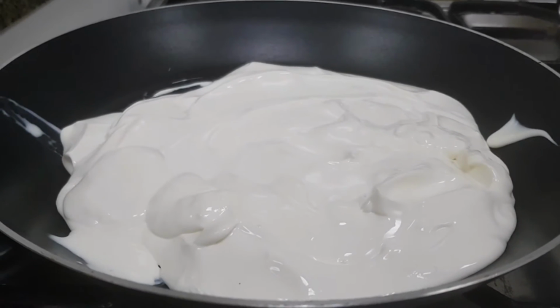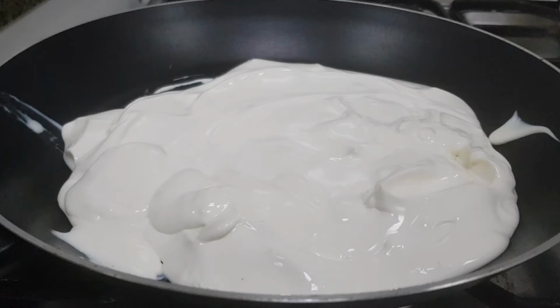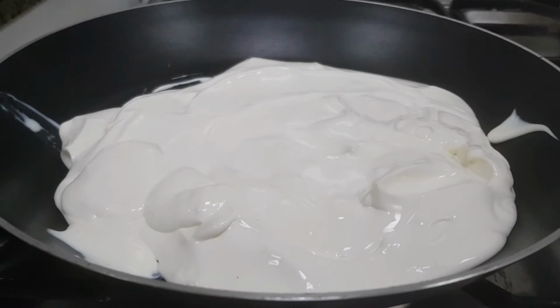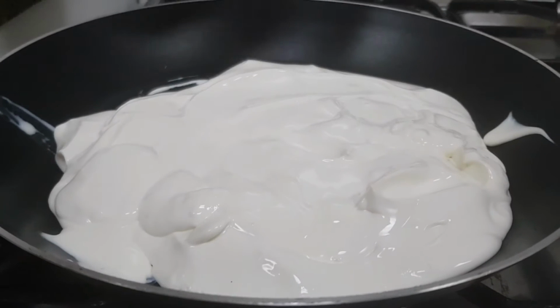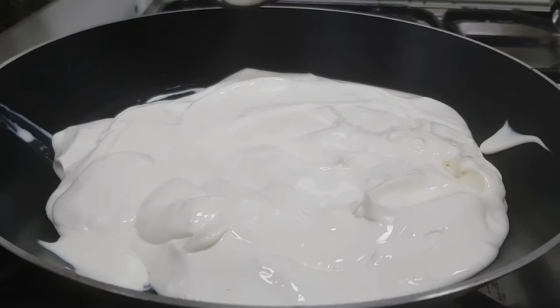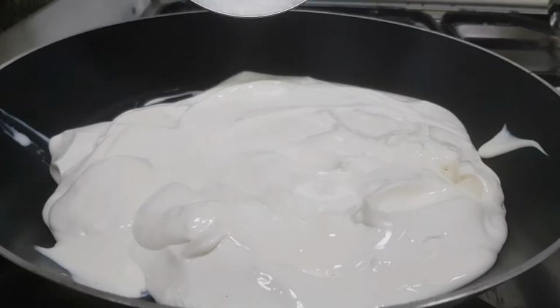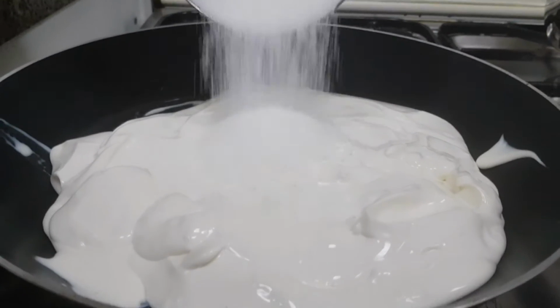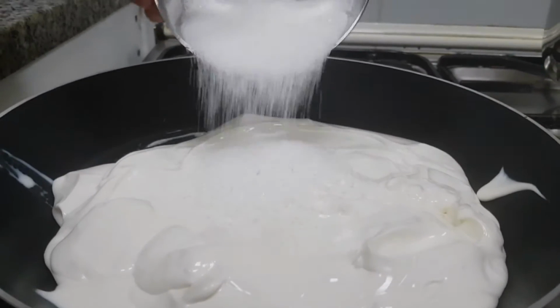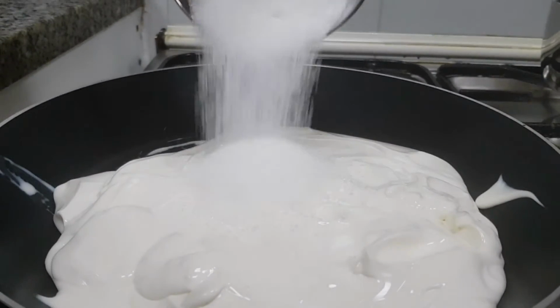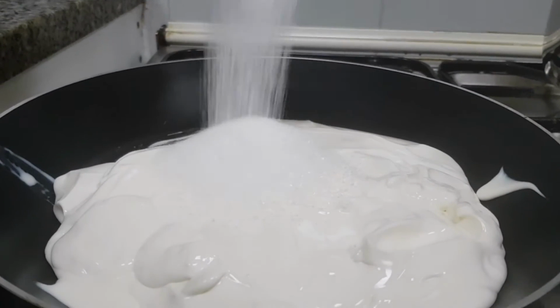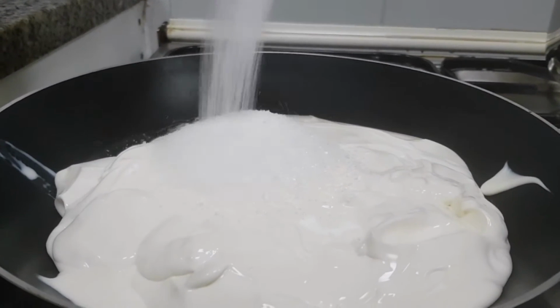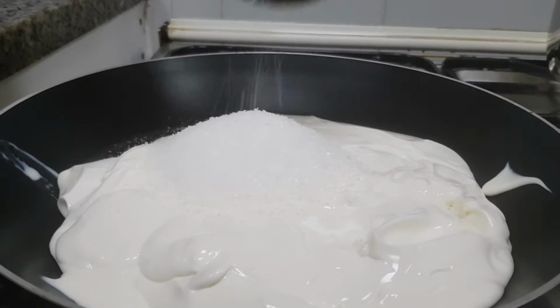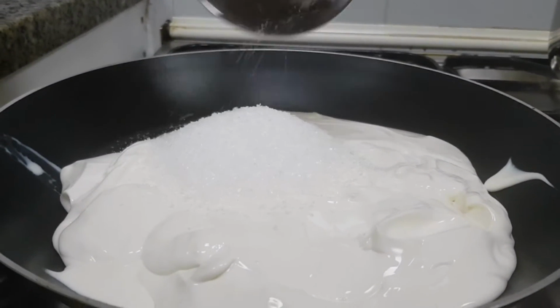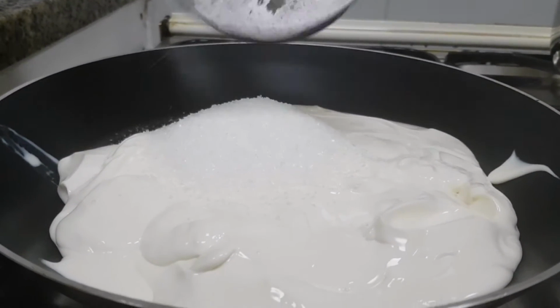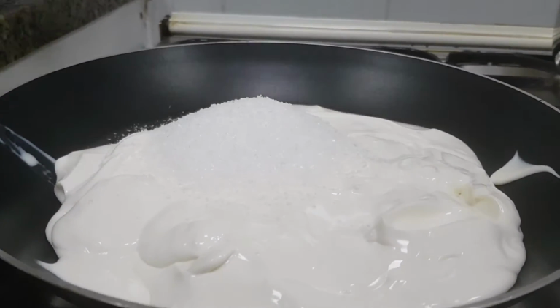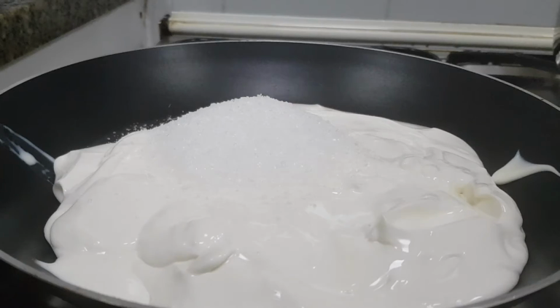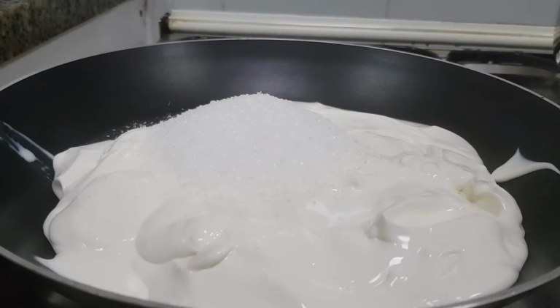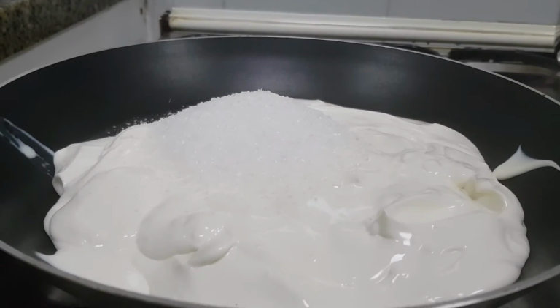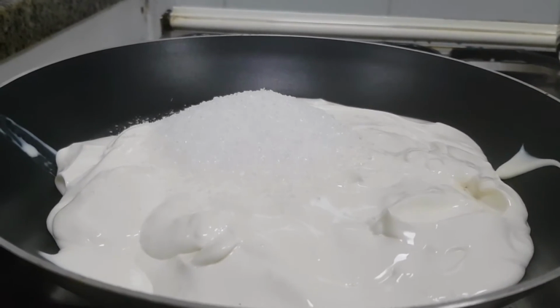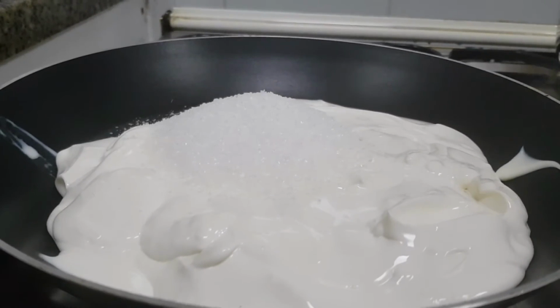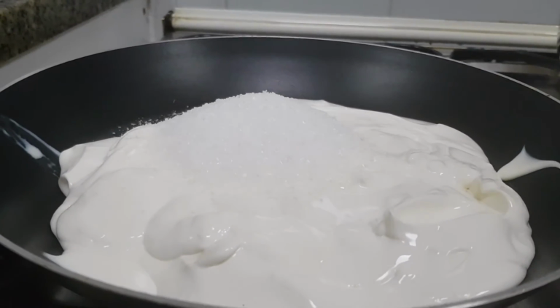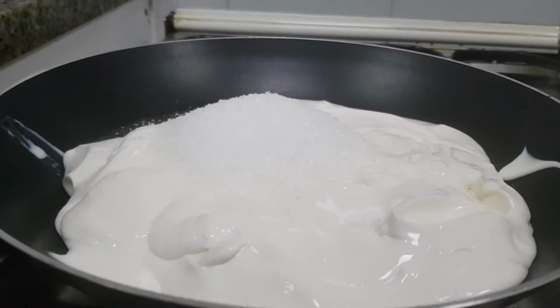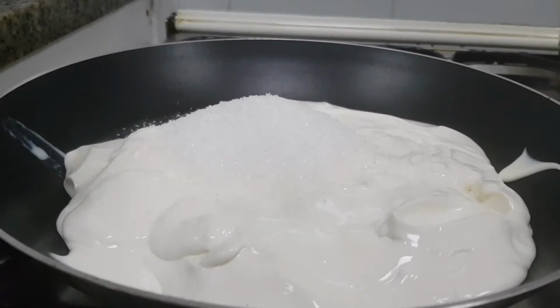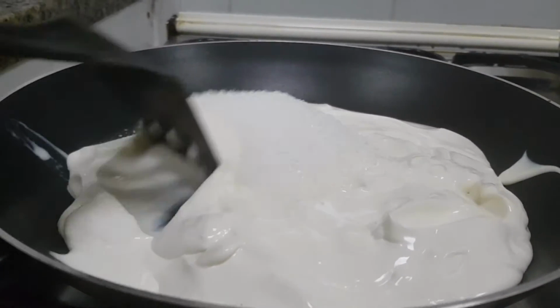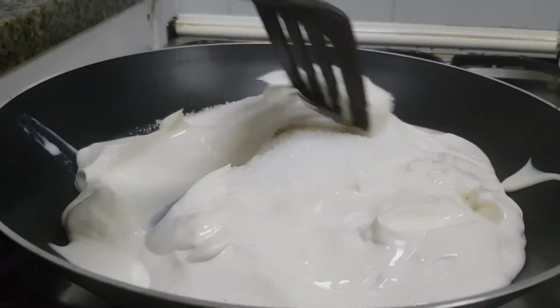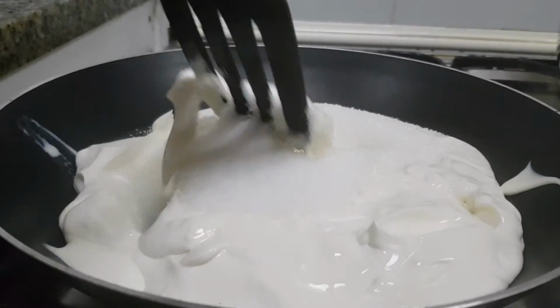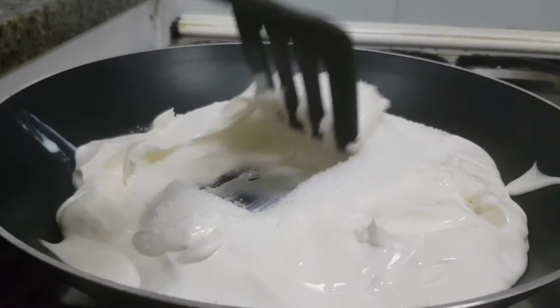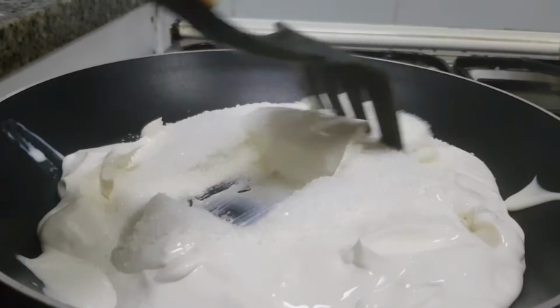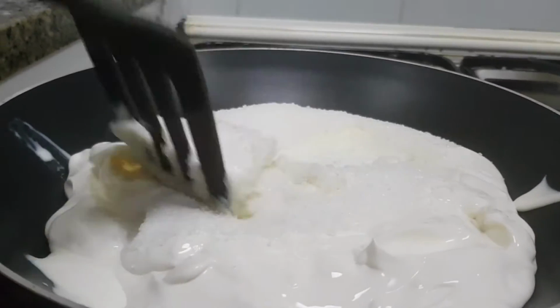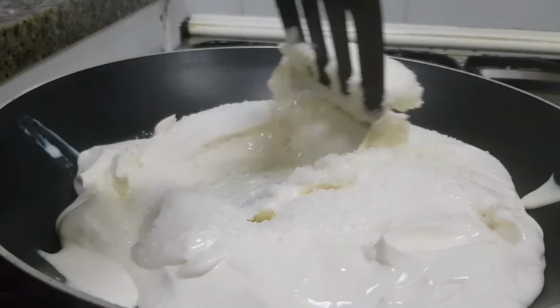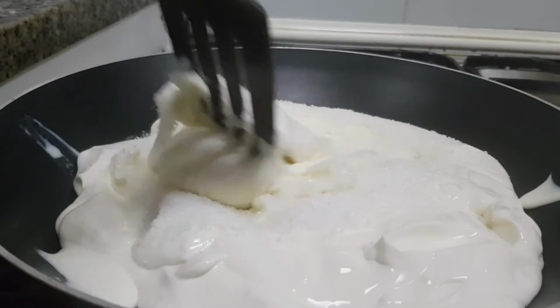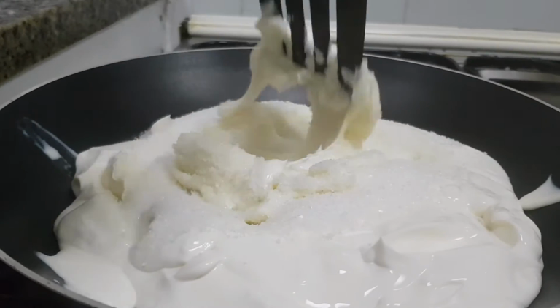It is about 500g of cream cheese. Now put the cream cheese in a bowl — it does not even cook. This is what we need to cook. Our sauce is very good.